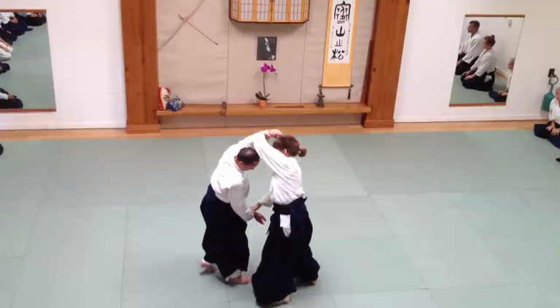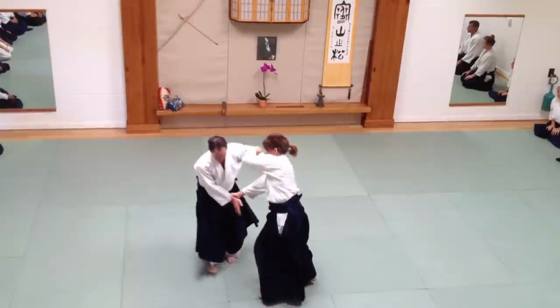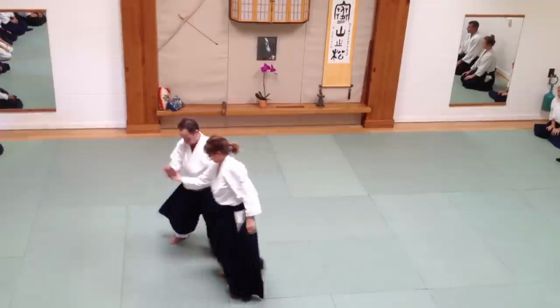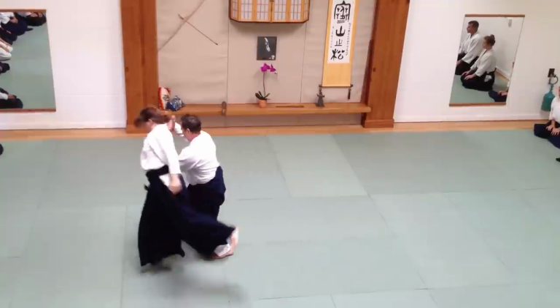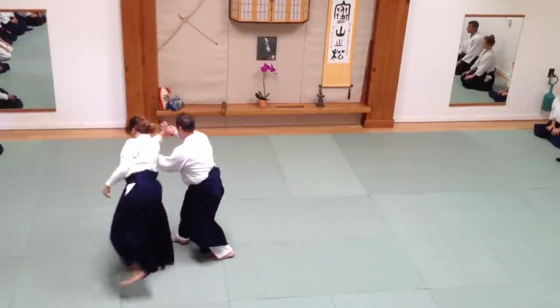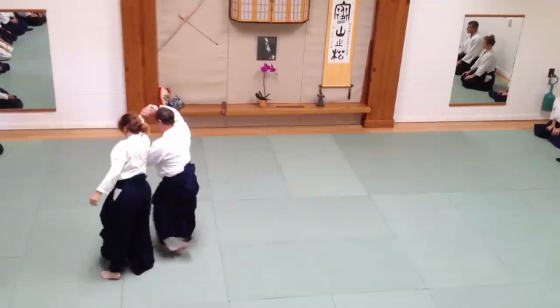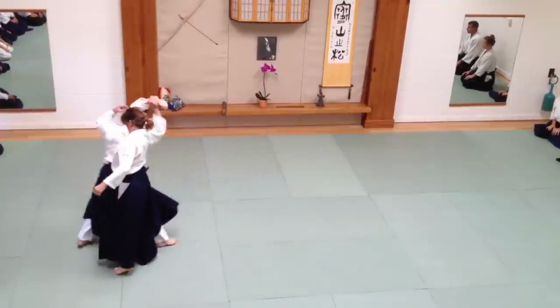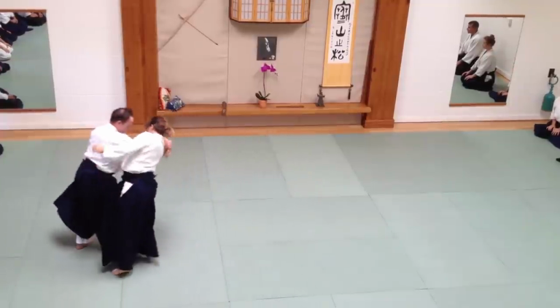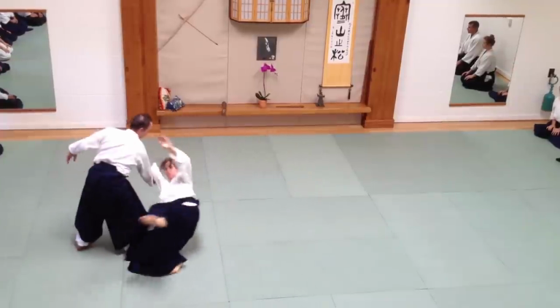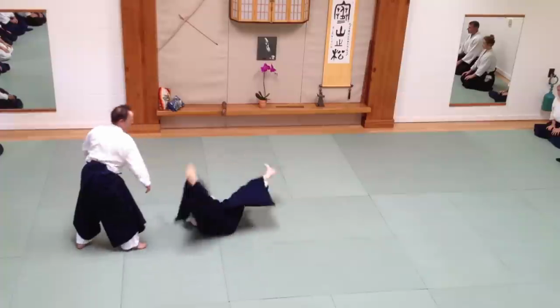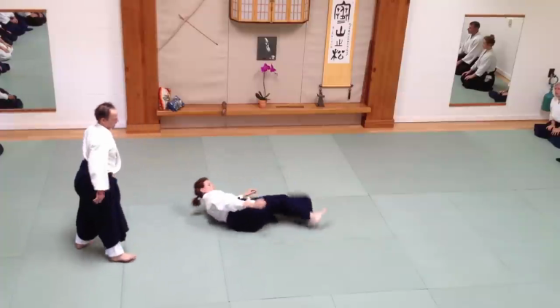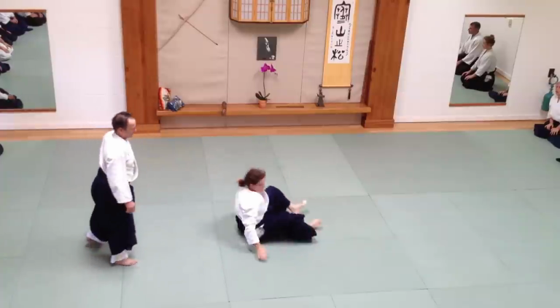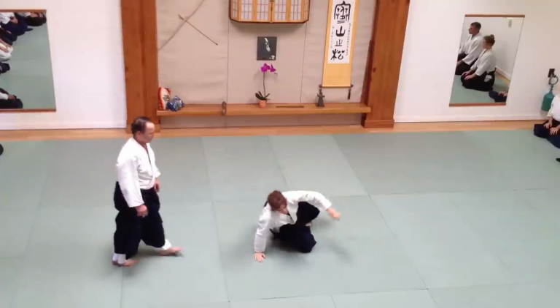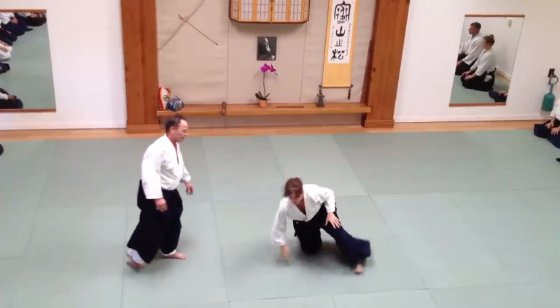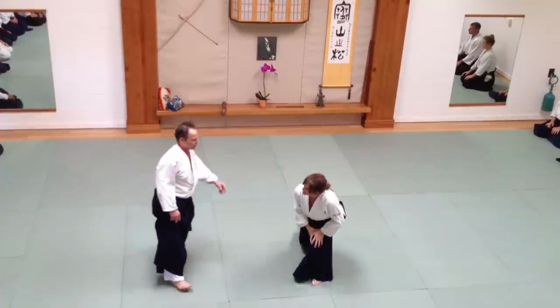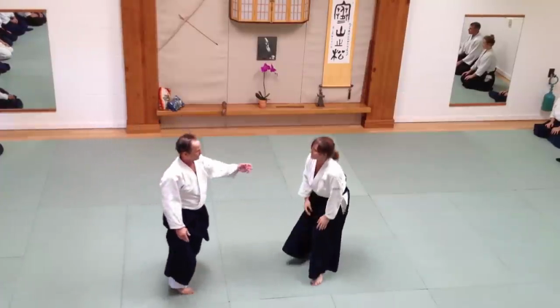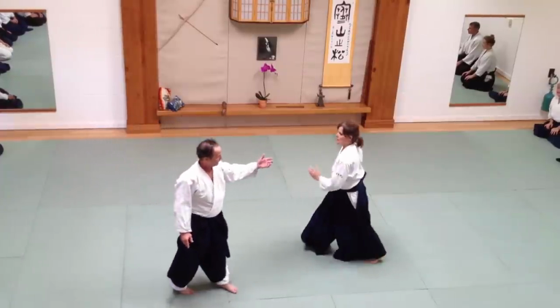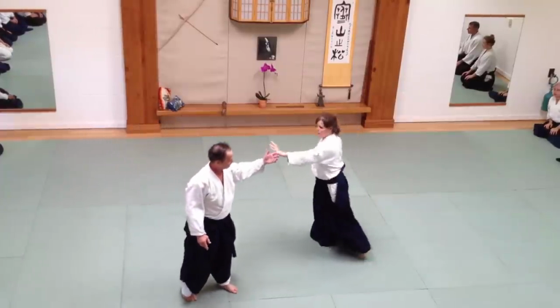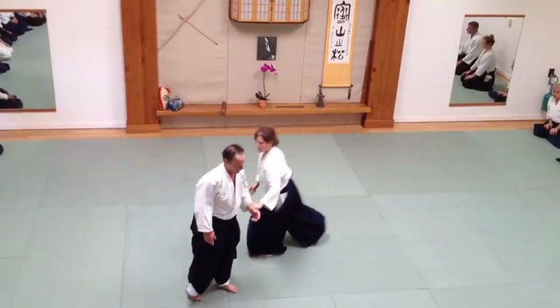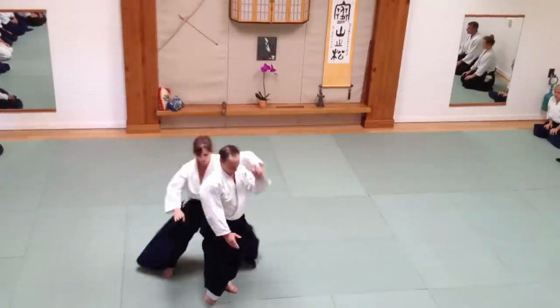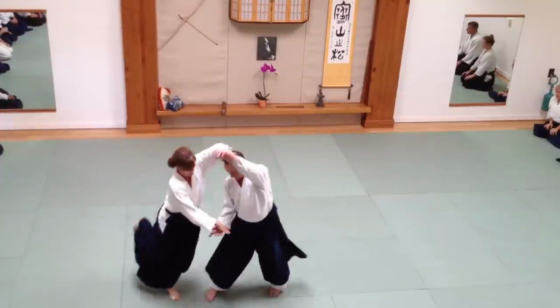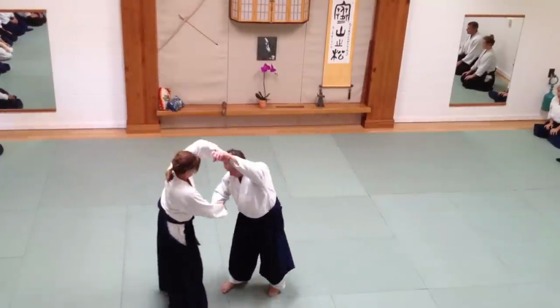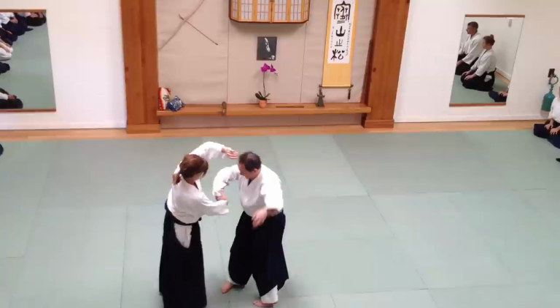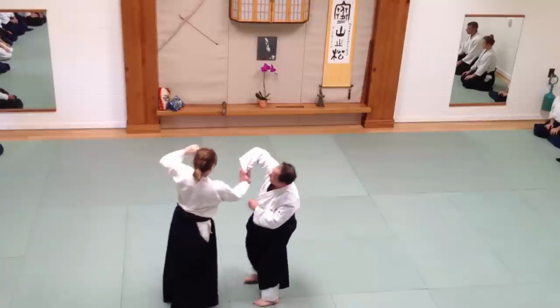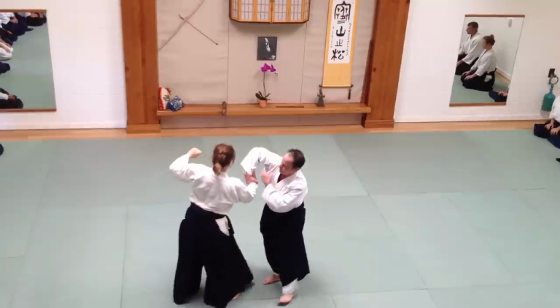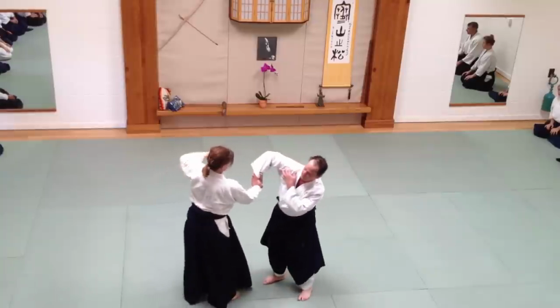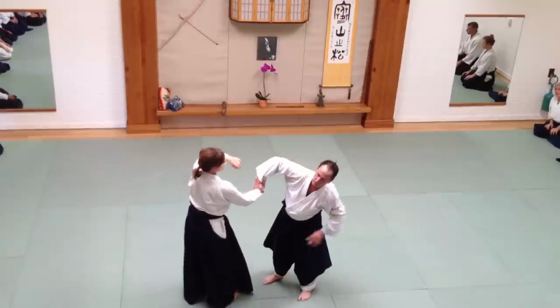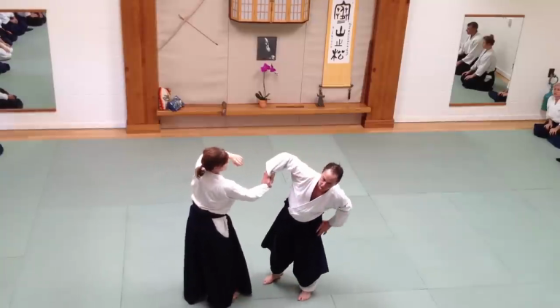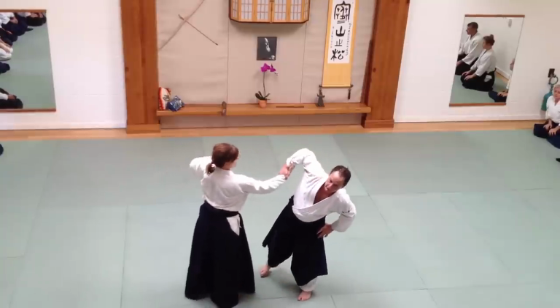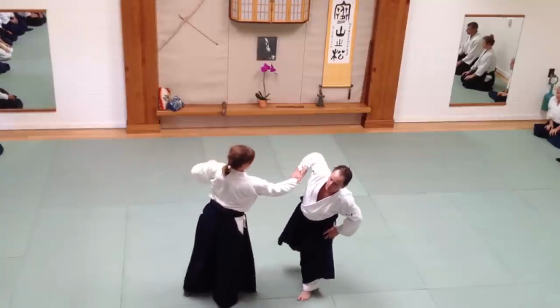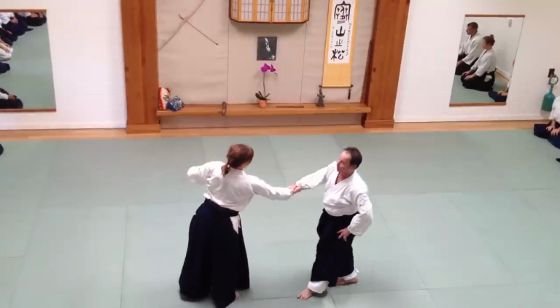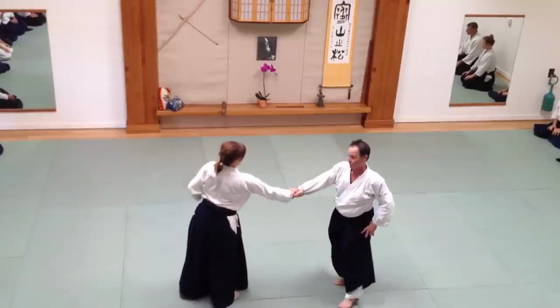I'm going to start grabbing the arm. I'm going to press it through. If you try to grab too soon, it picks up my elbow and my shoulder. Sometimes I try to grab too low.